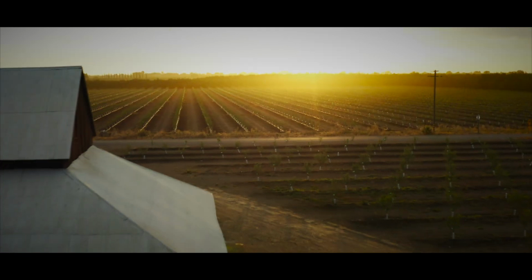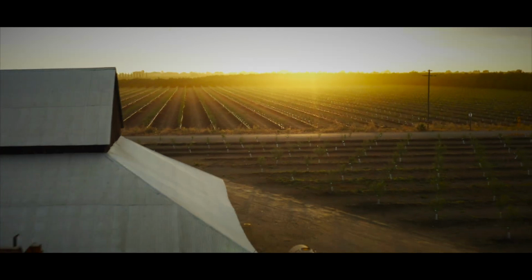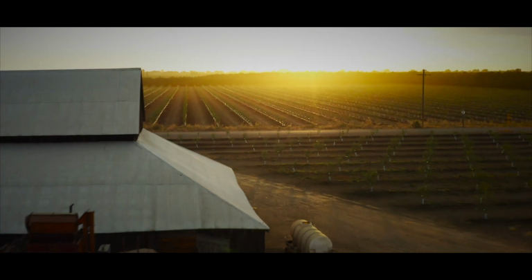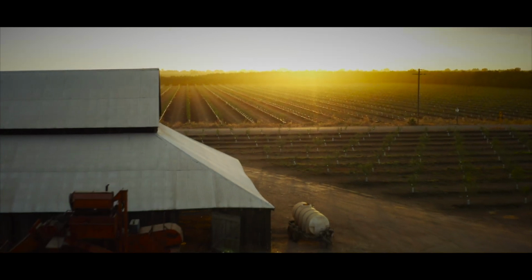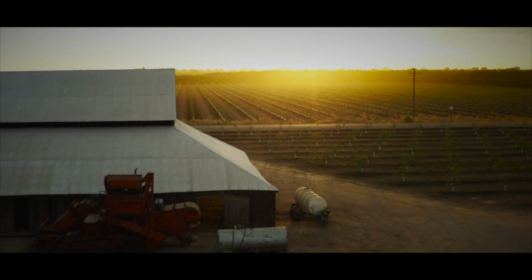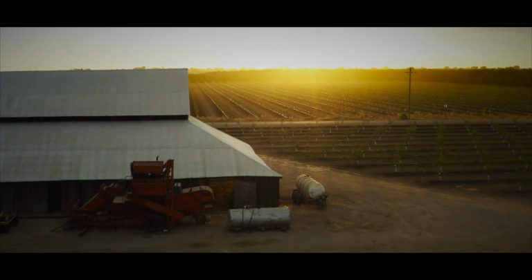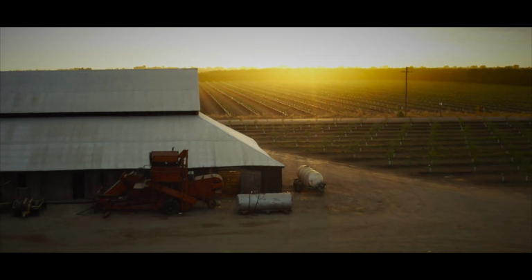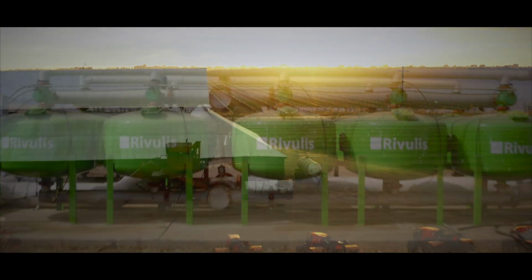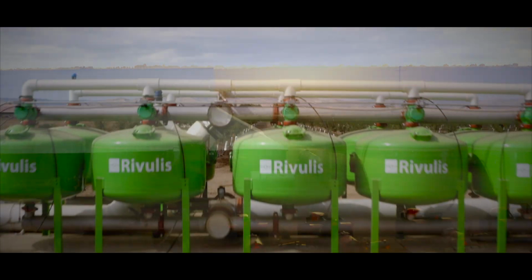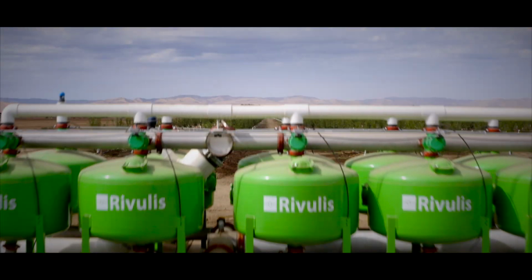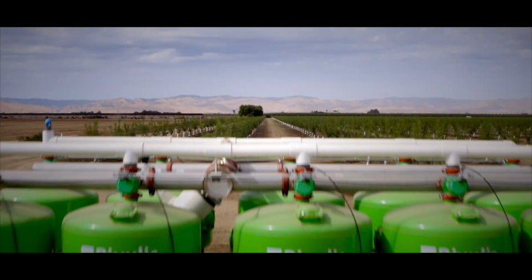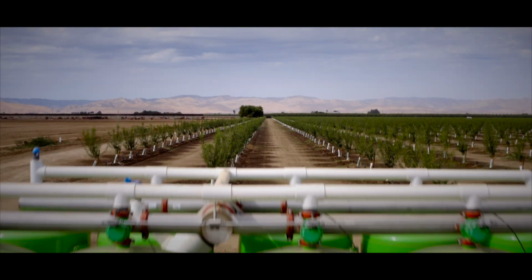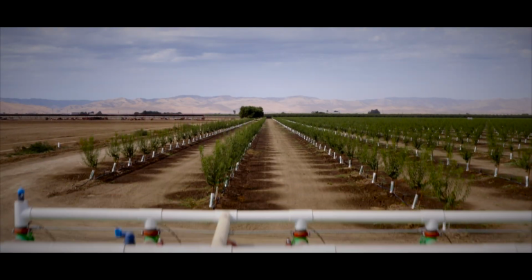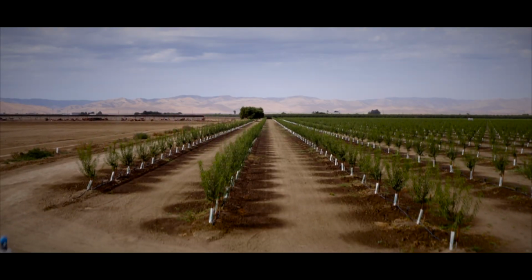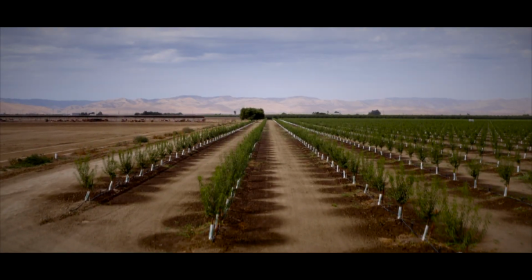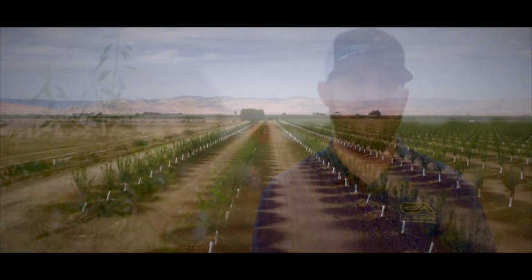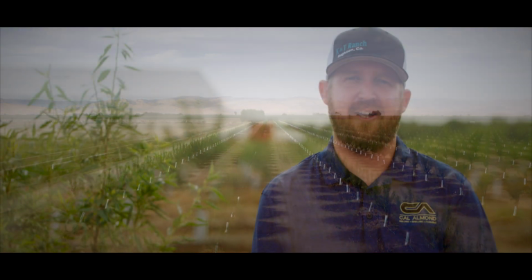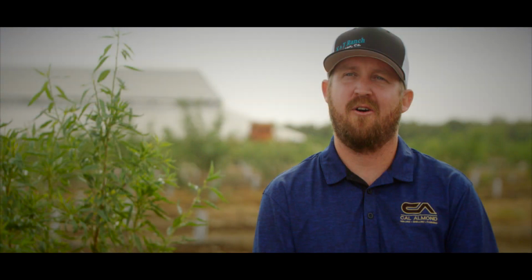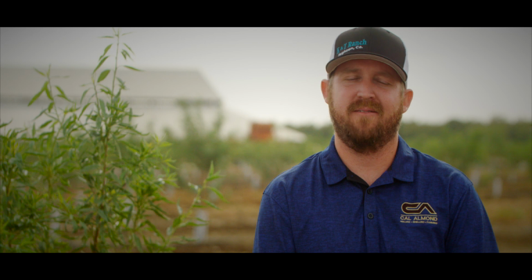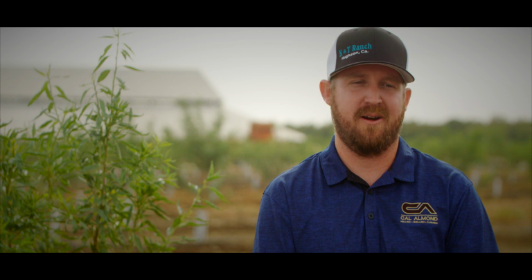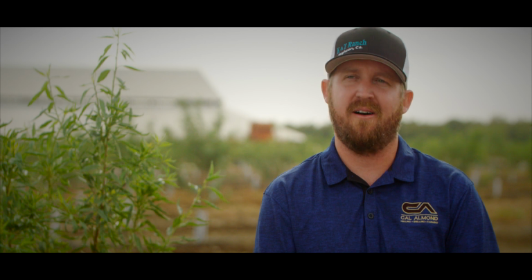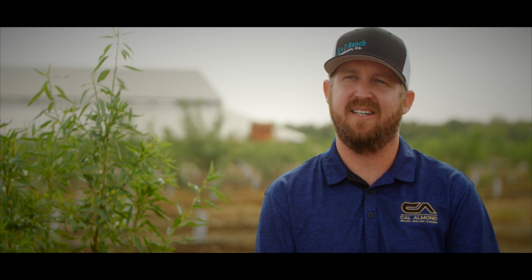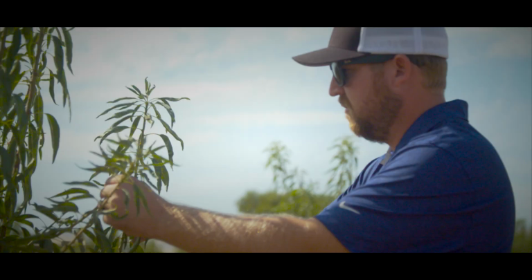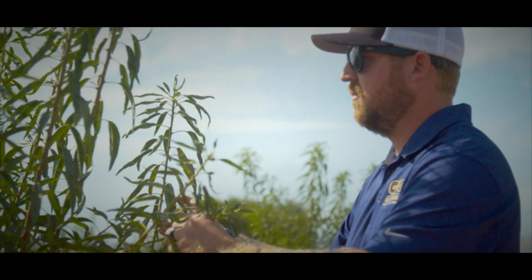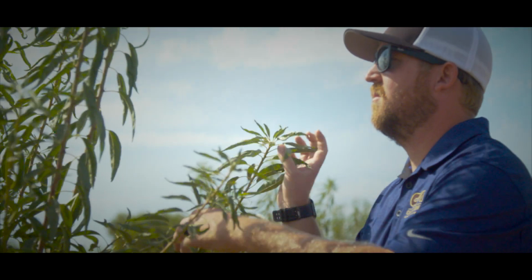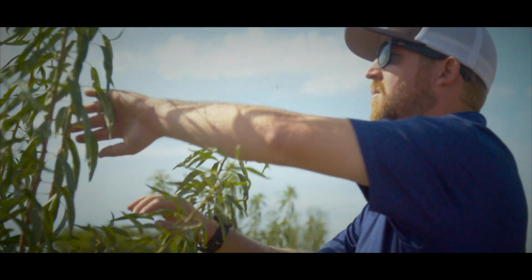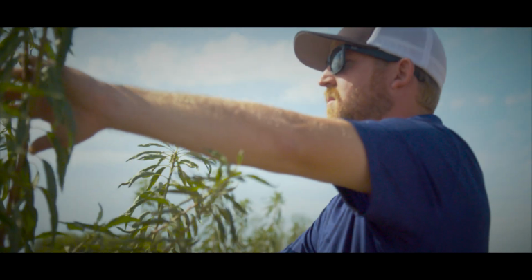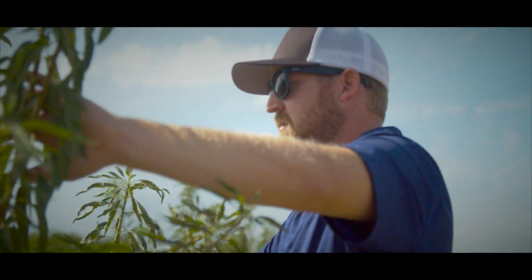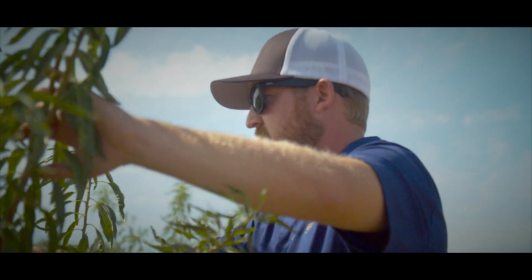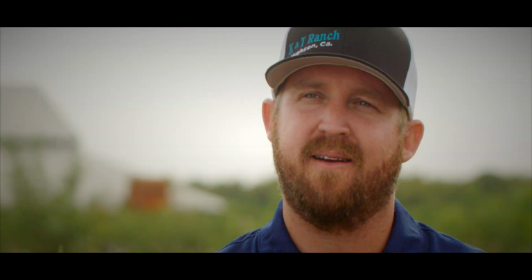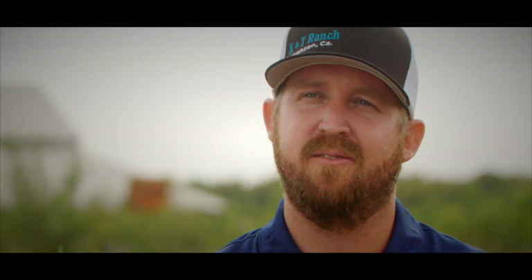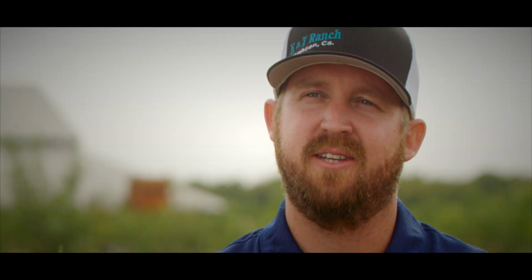I grew up on my farm my whole life. Since four years old my dad would take me out to the ranches, and I've always had a passion for farming. It's what my grandpa did, it's what my dad did, and it's what I love to do — and I hope my kids will do the same.